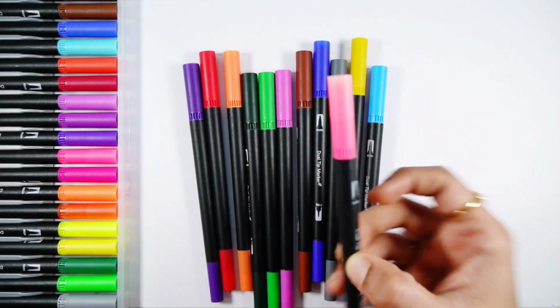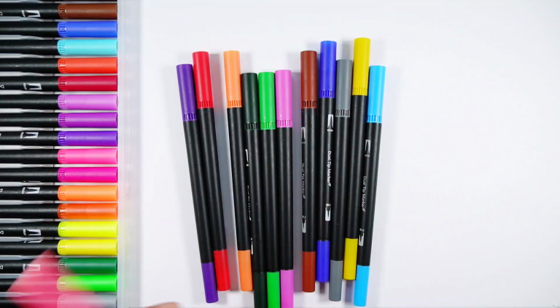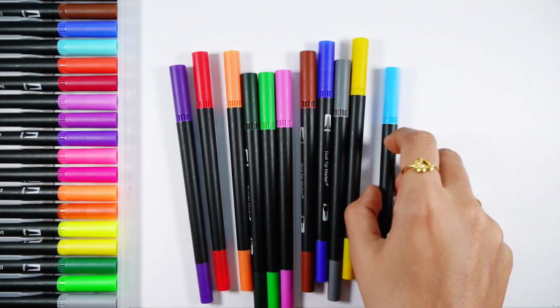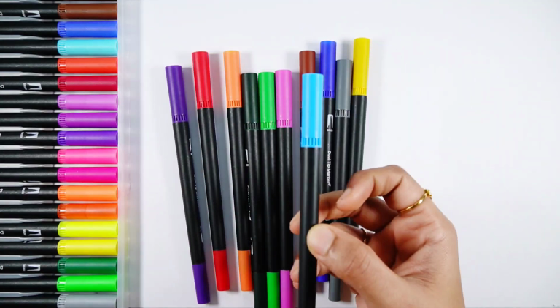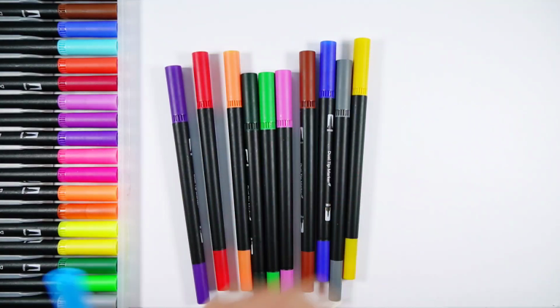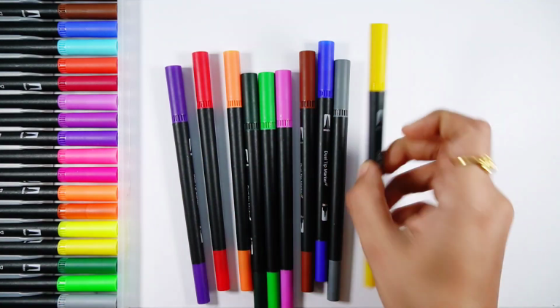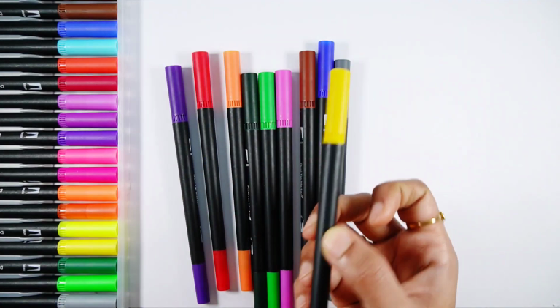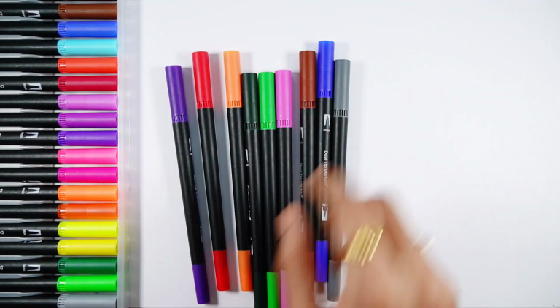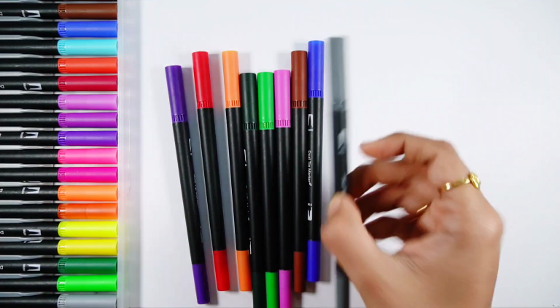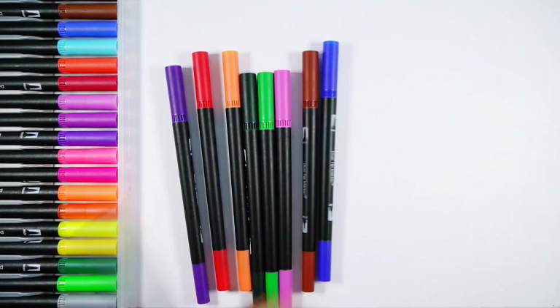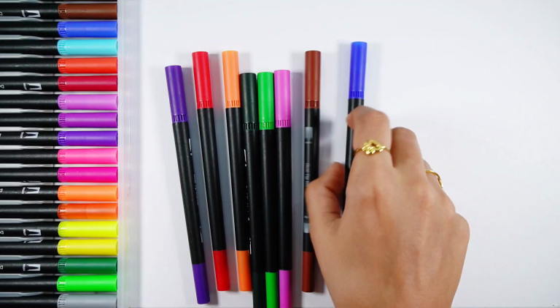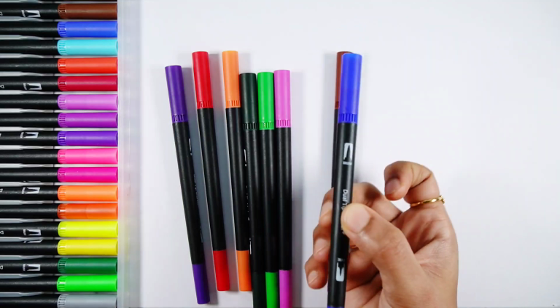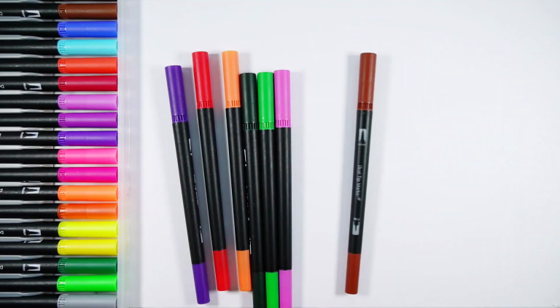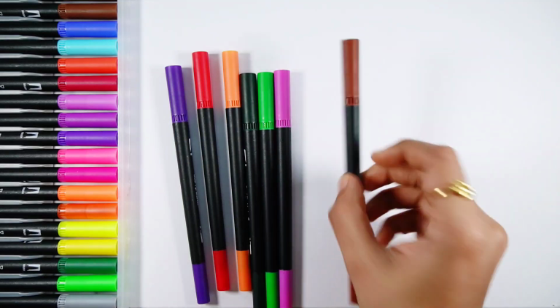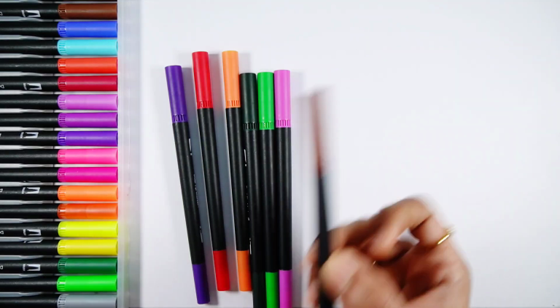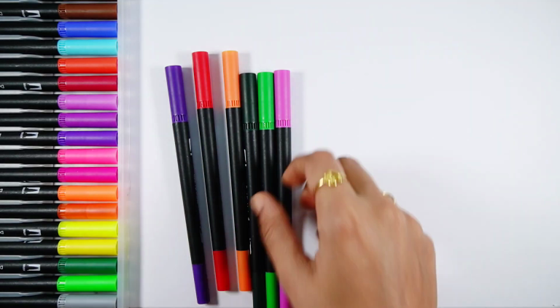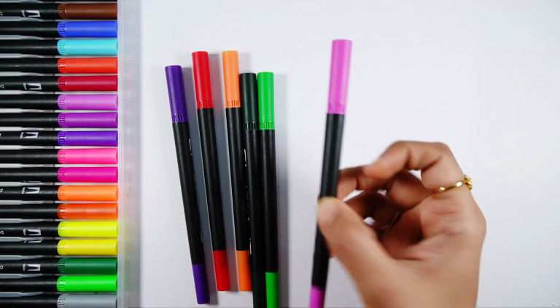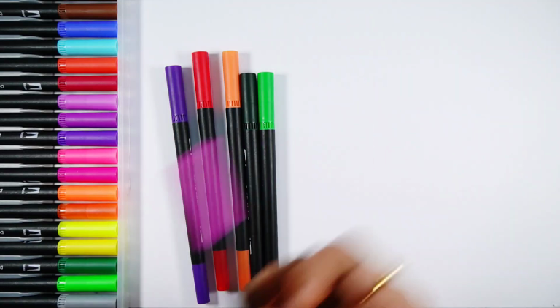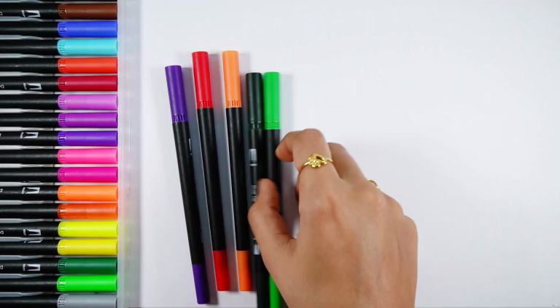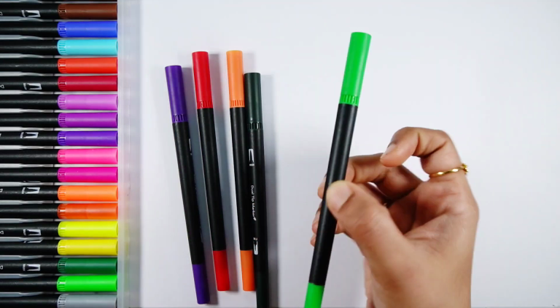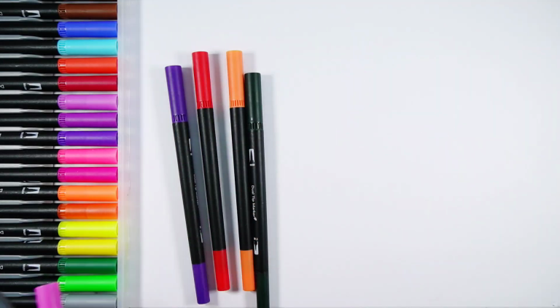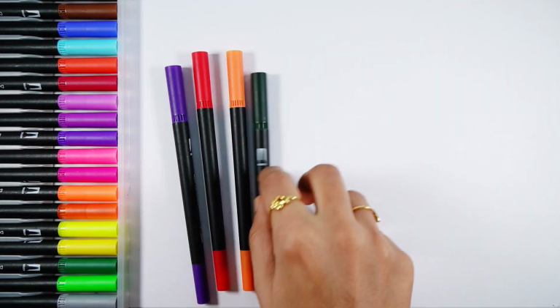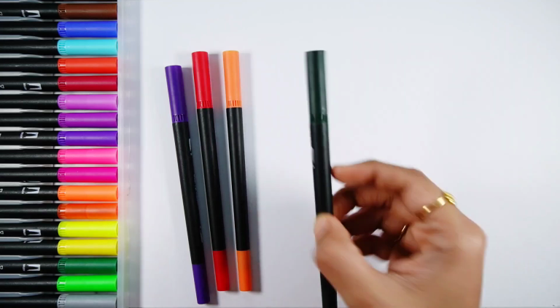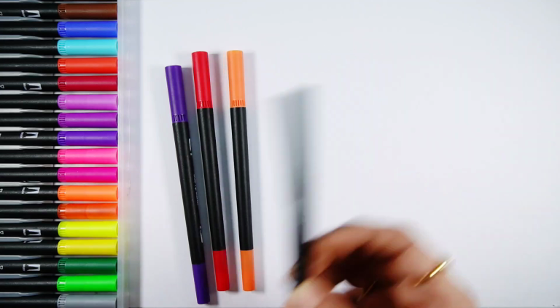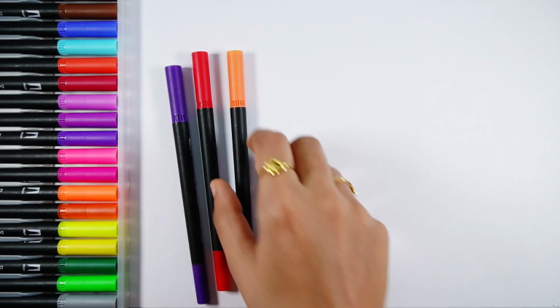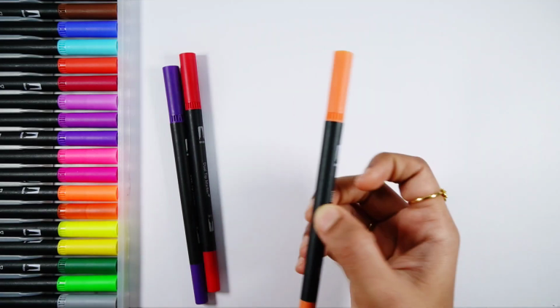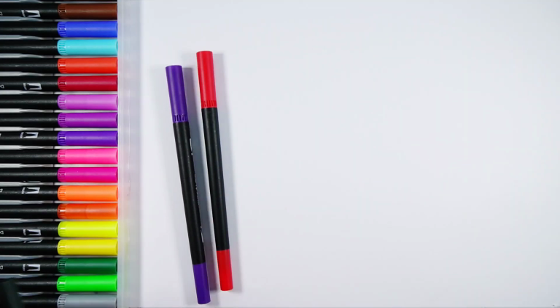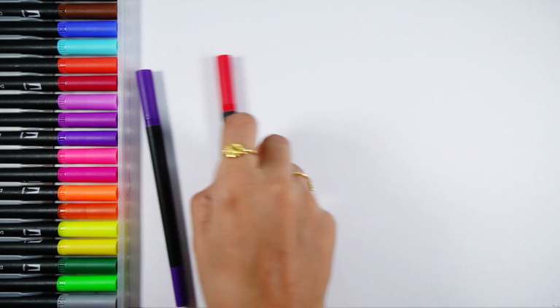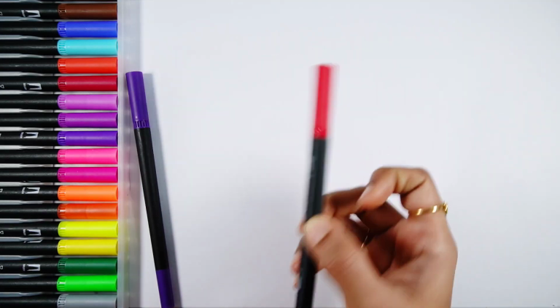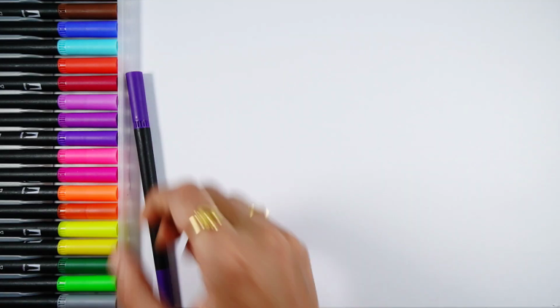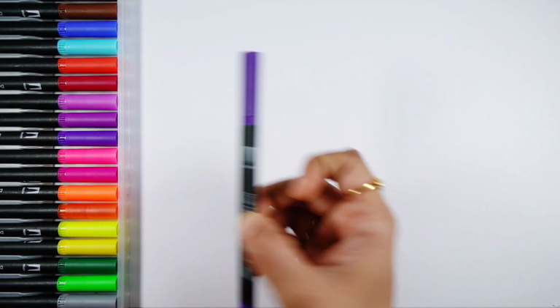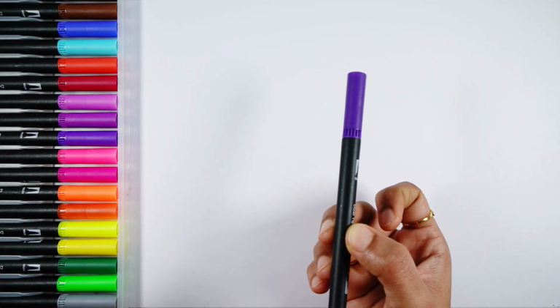Pink color. Light blue color. Yellow color. Gray color. Dark blue color. Brown color. Purple color. Light green color. Dark green color. Orange color. Red color. Violet color.